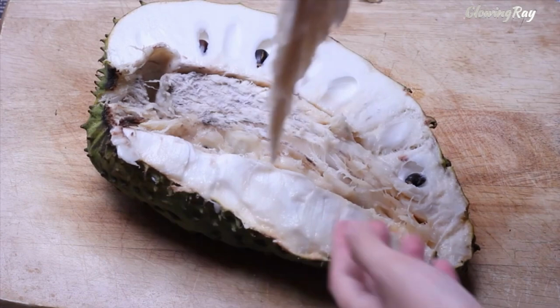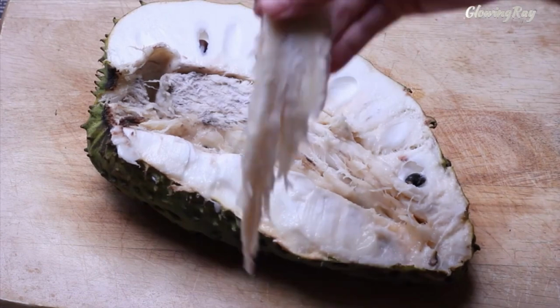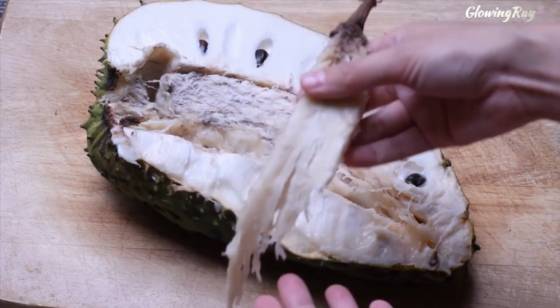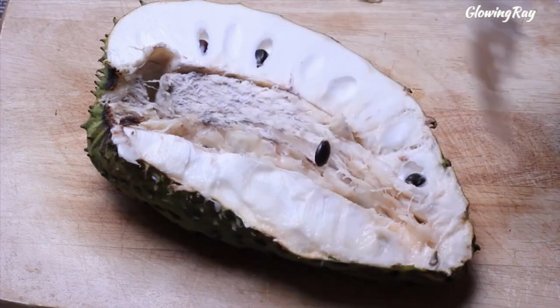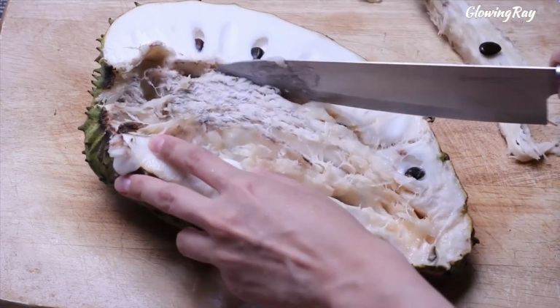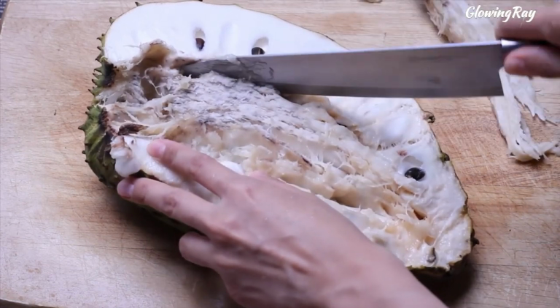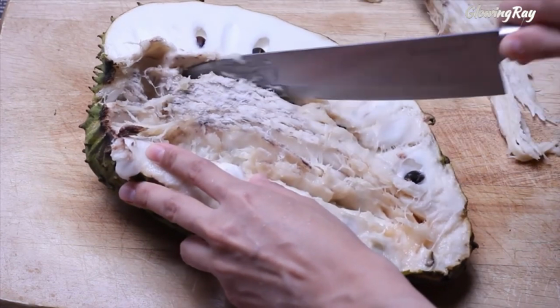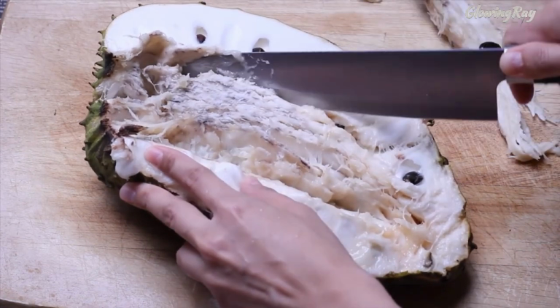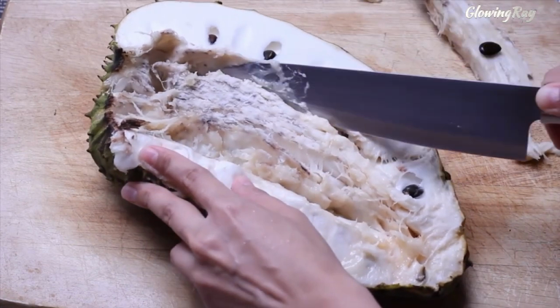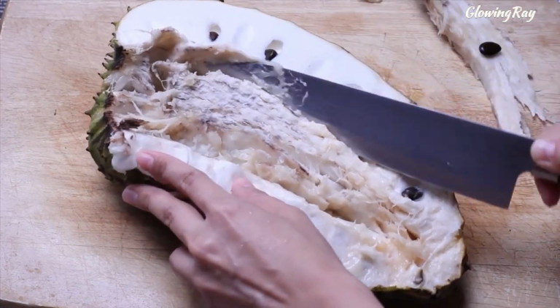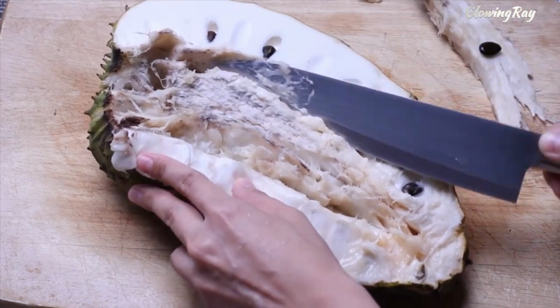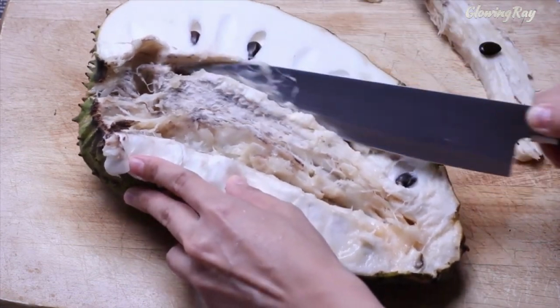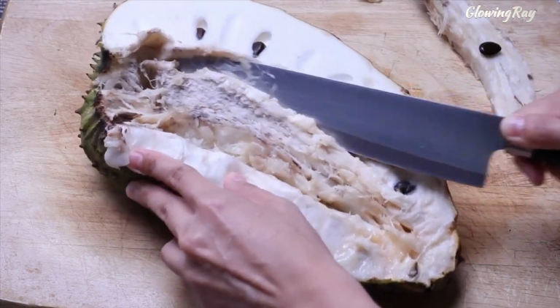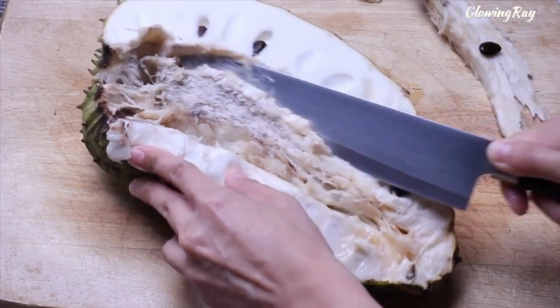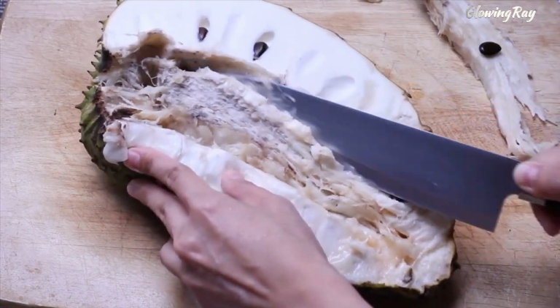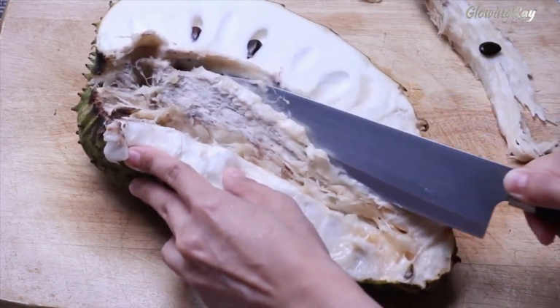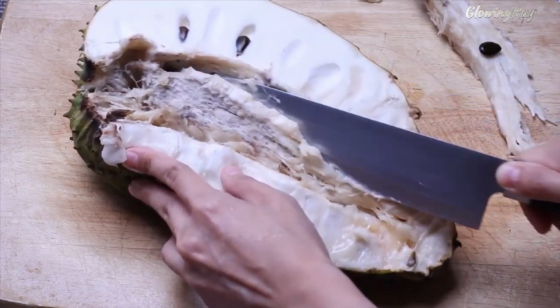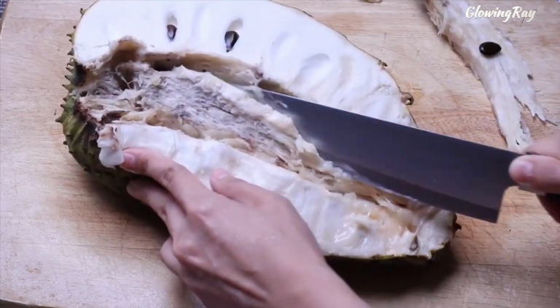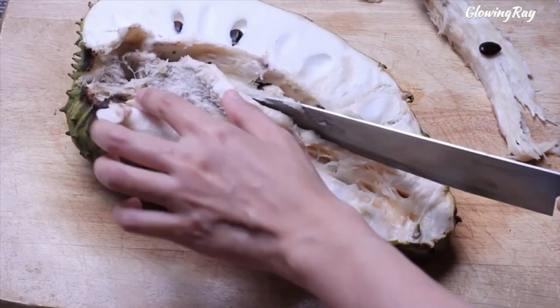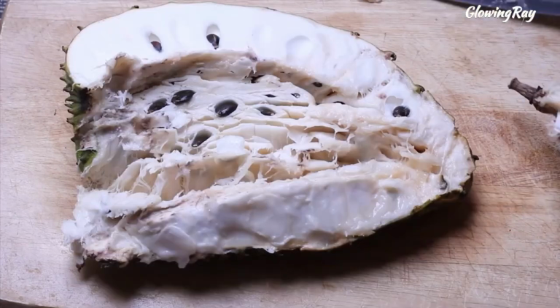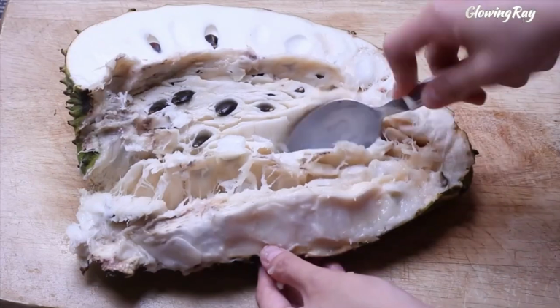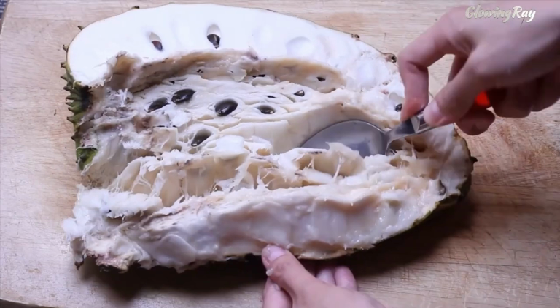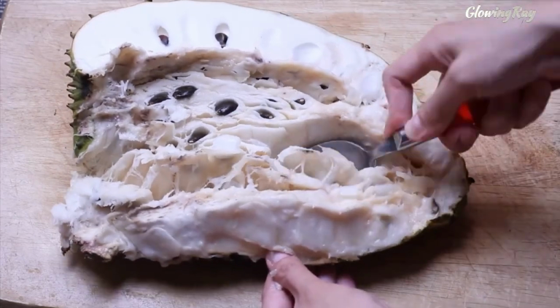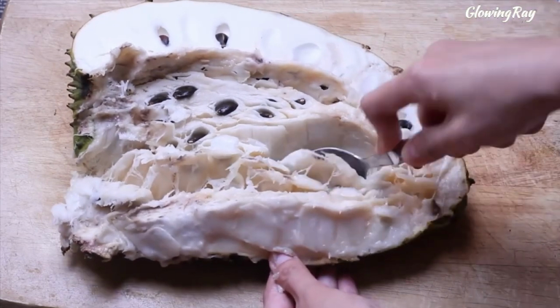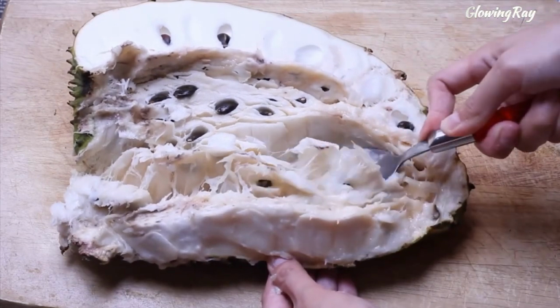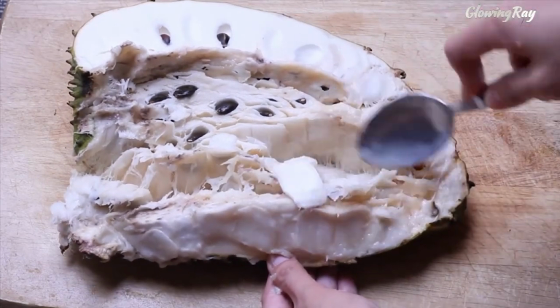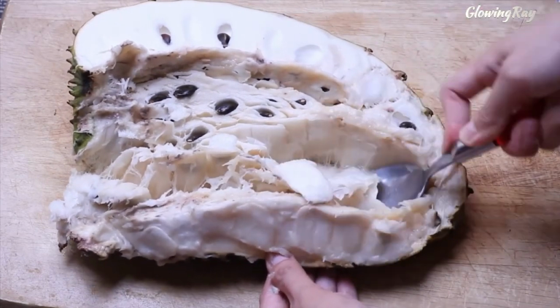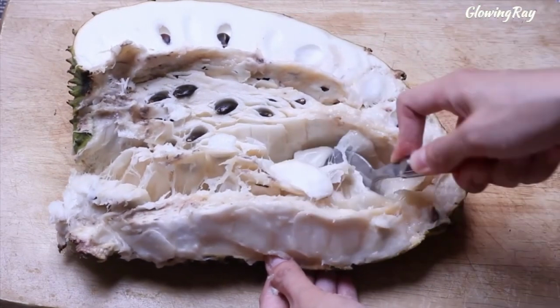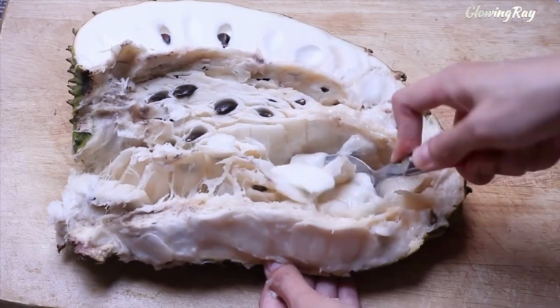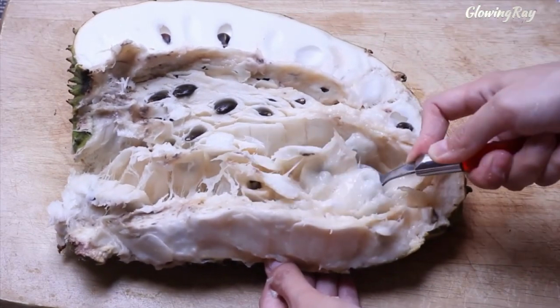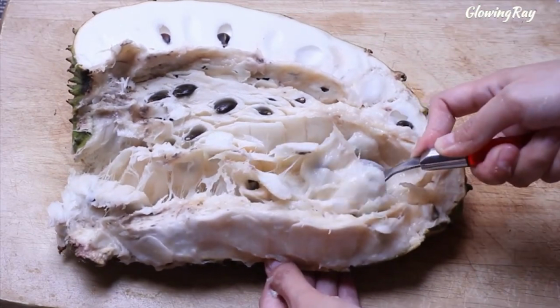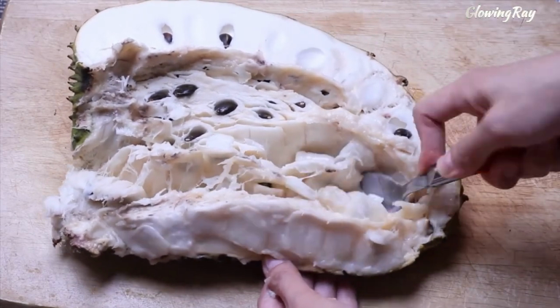In addition to its culinary uses, soursop has been traditionally used in herbal medicine to treat a variety of ailments, including infections, fever, and digestive issues.